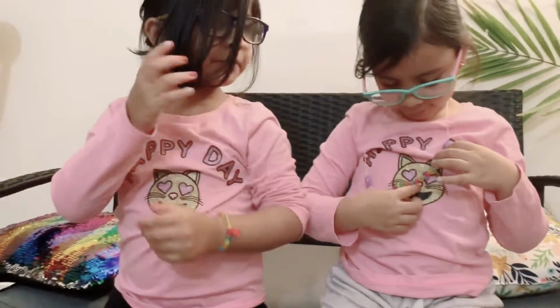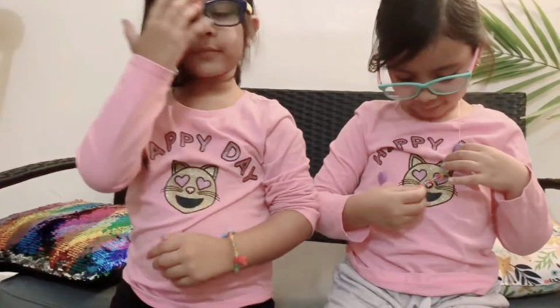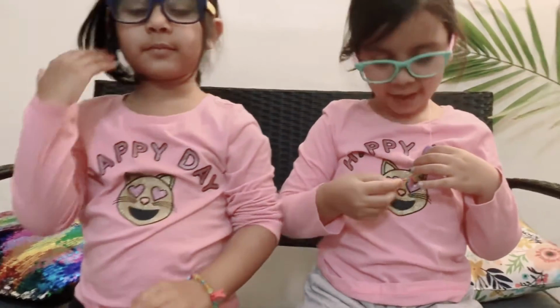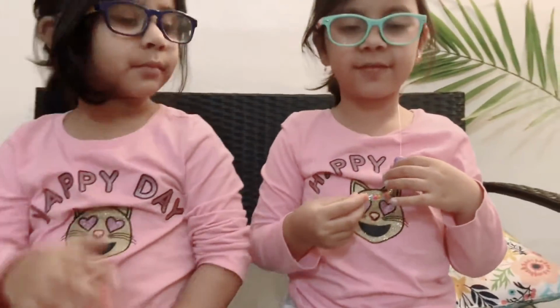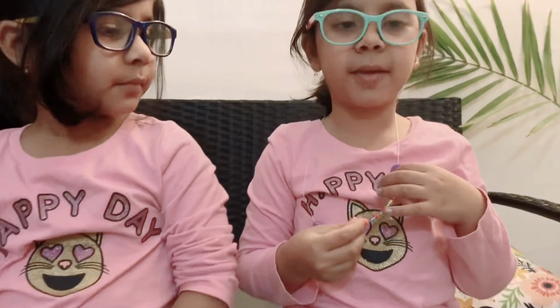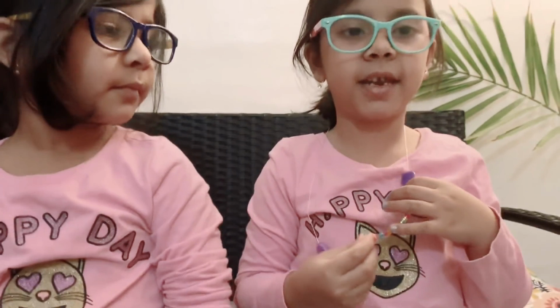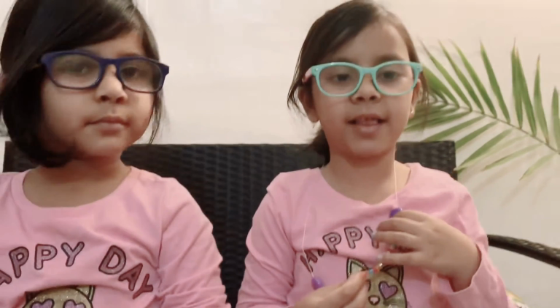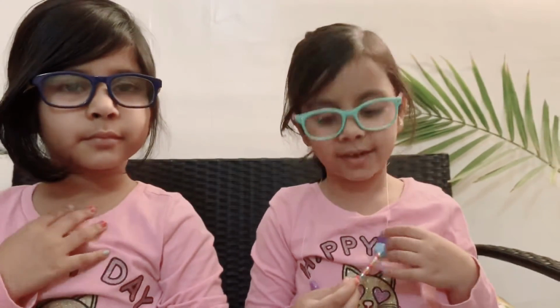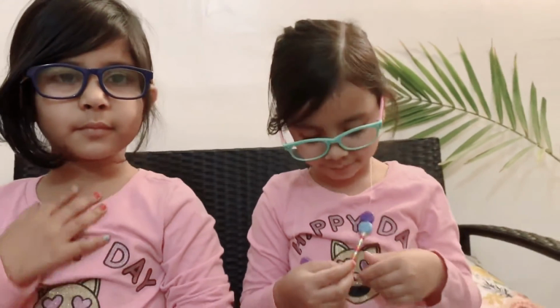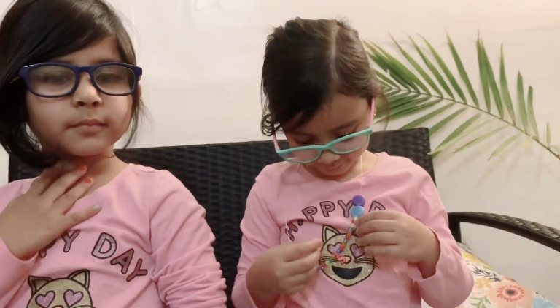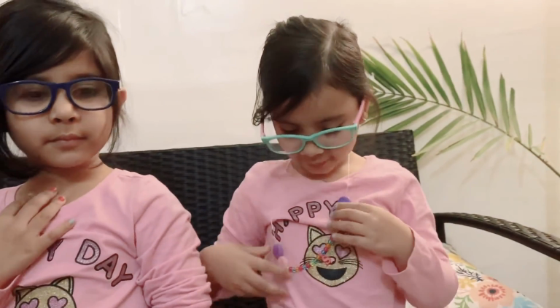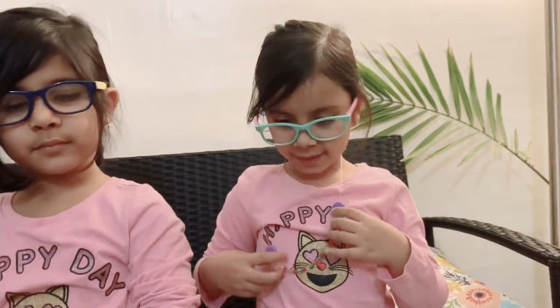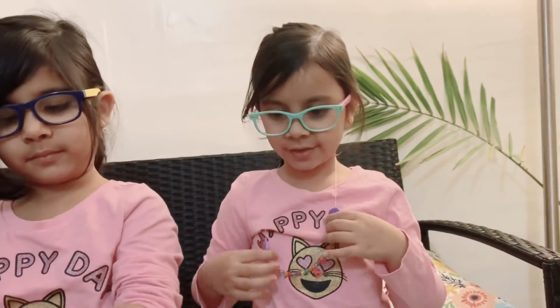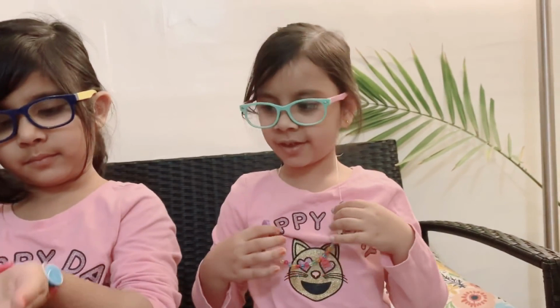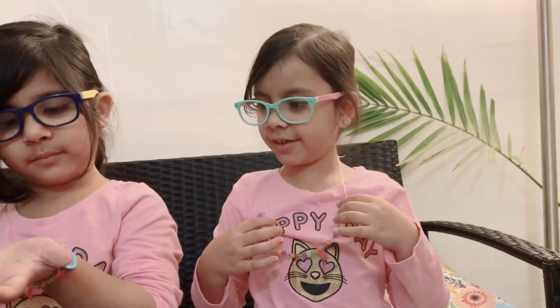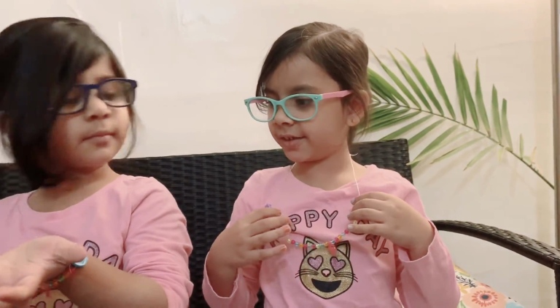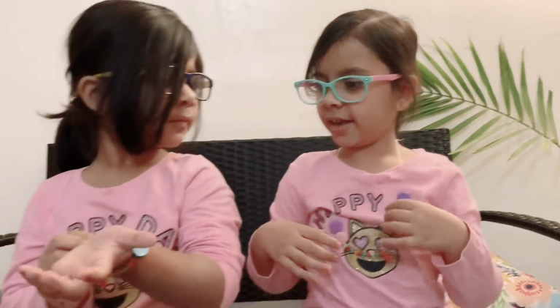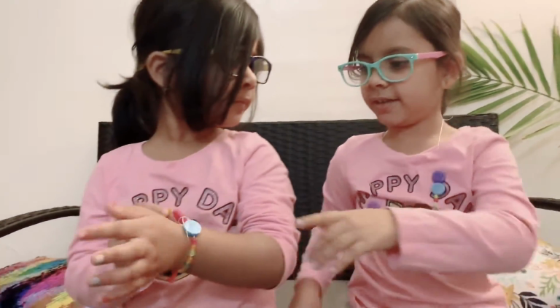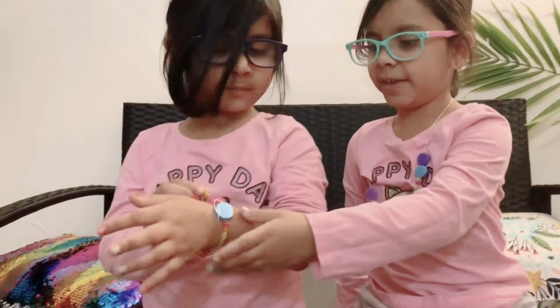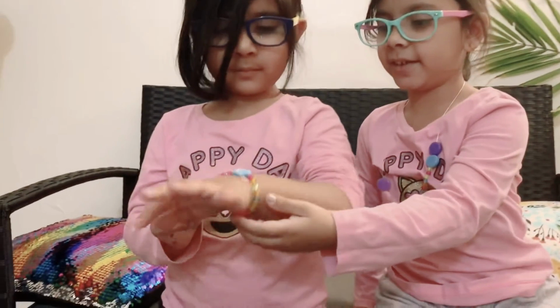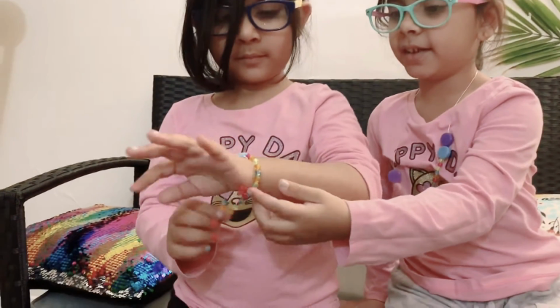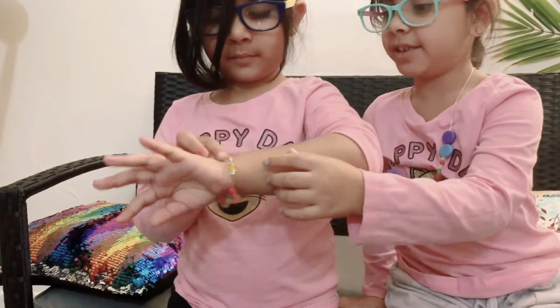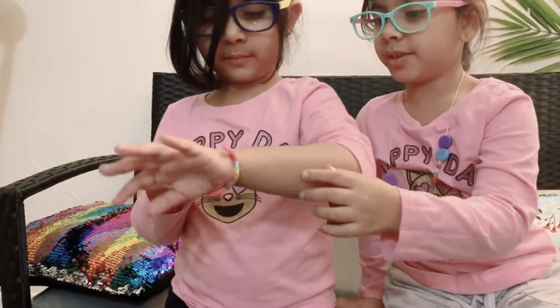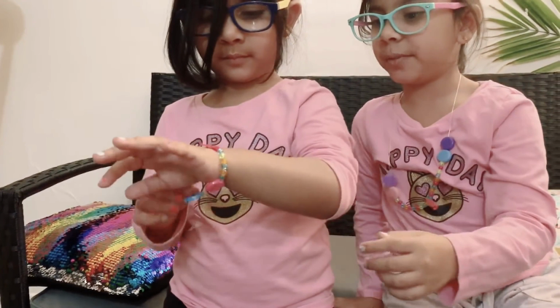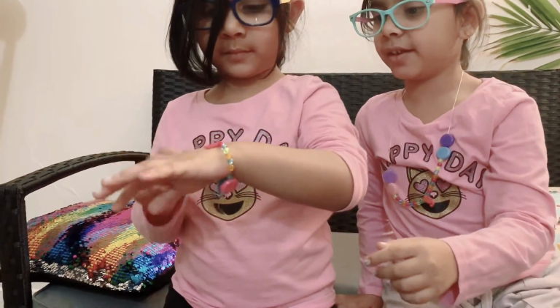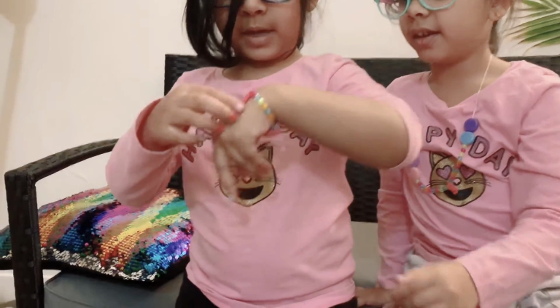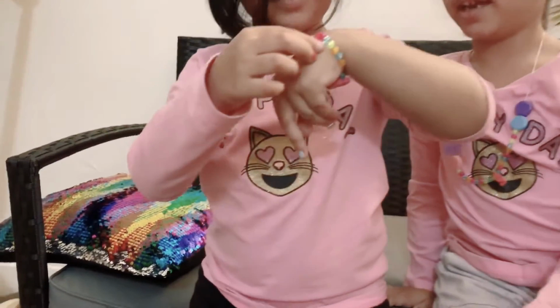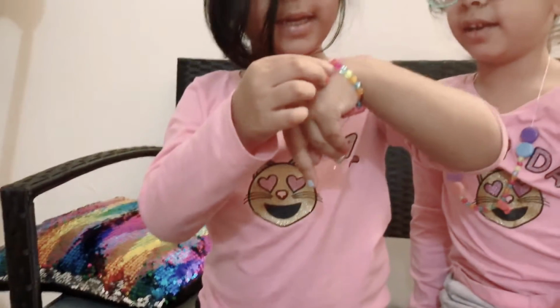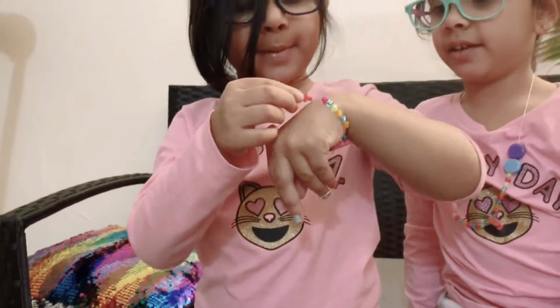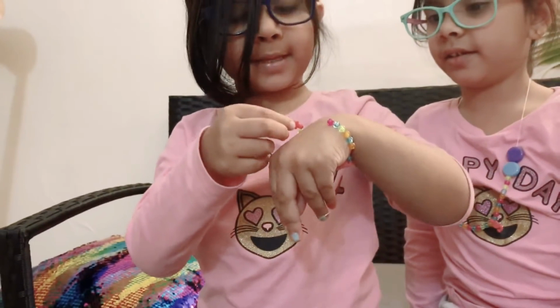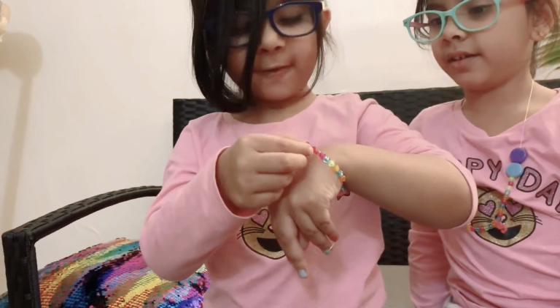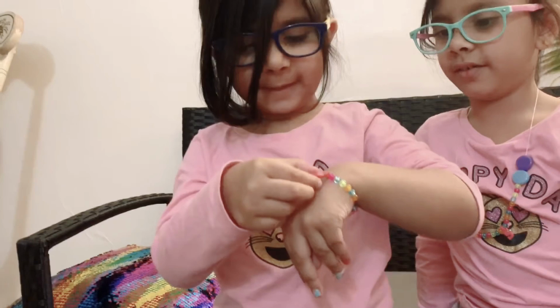So the S is for my name, my last name. And these are designs. And this is a bracelet. And she put the same thing. I put the A because of C.